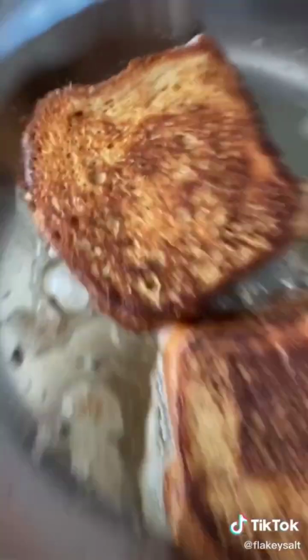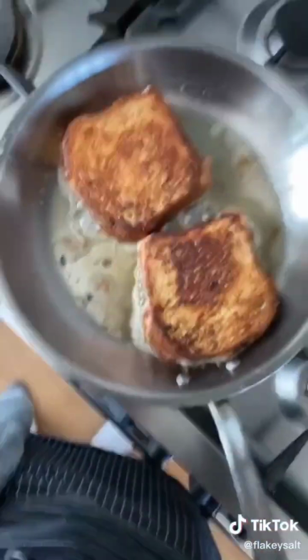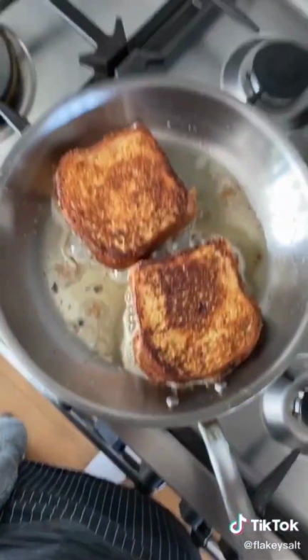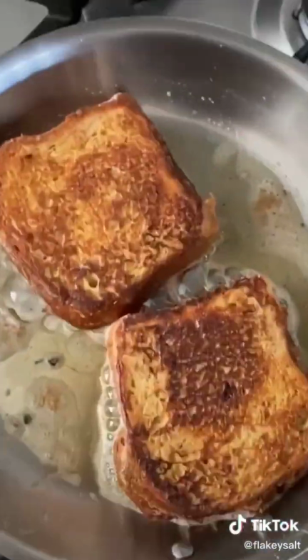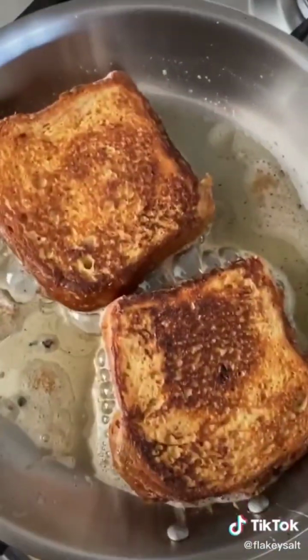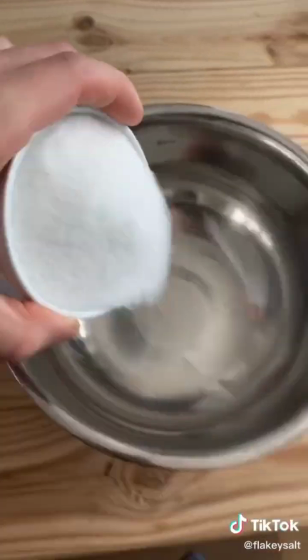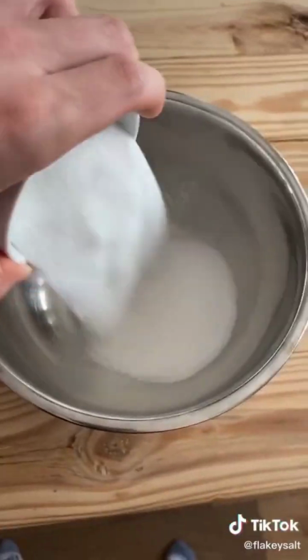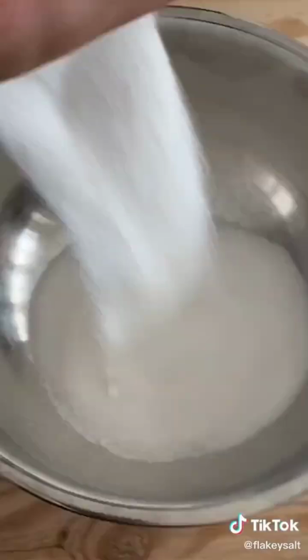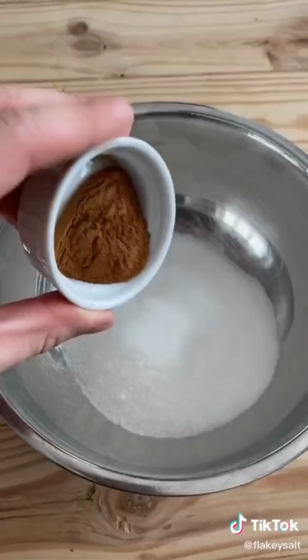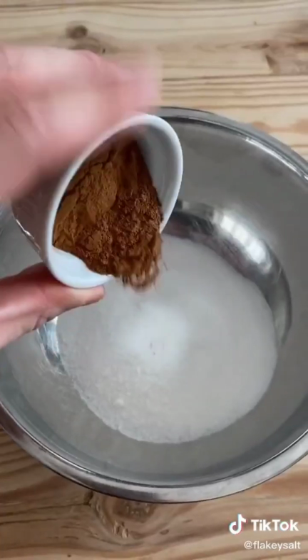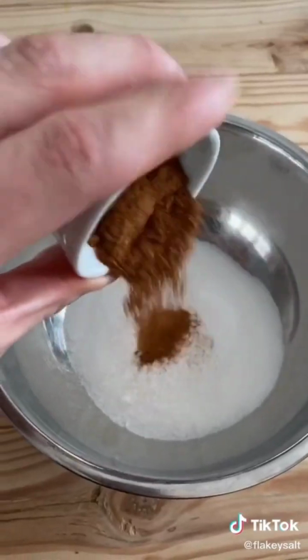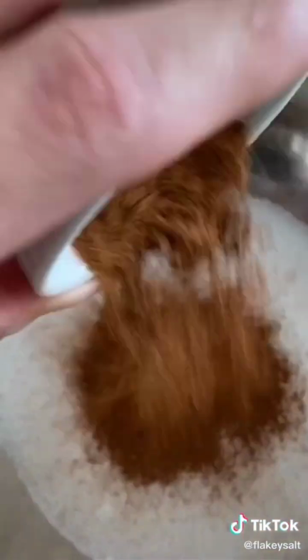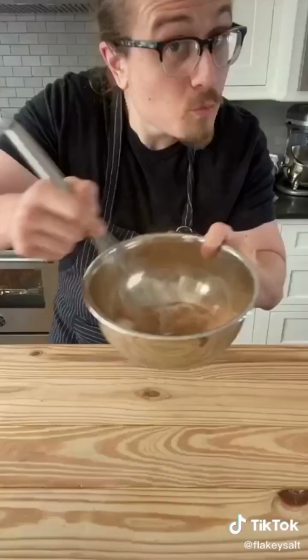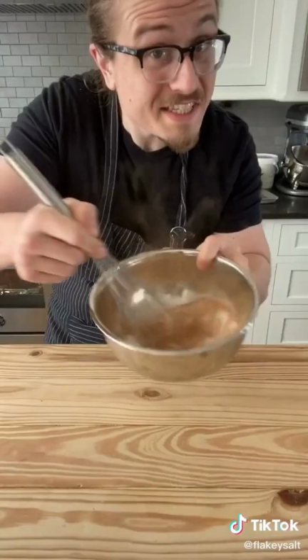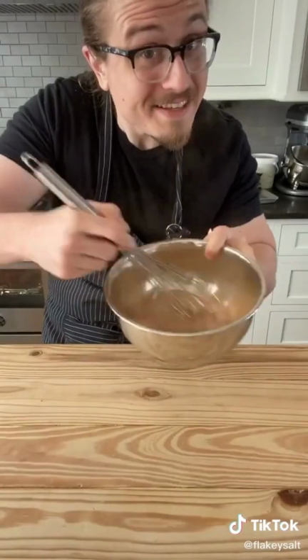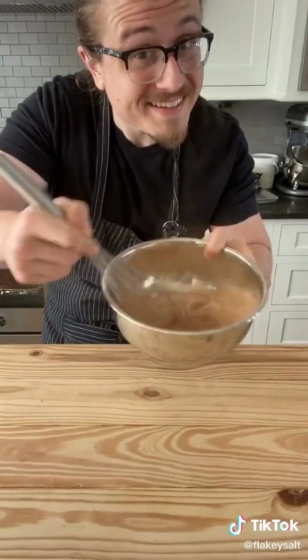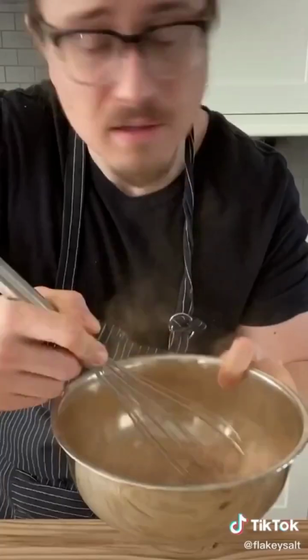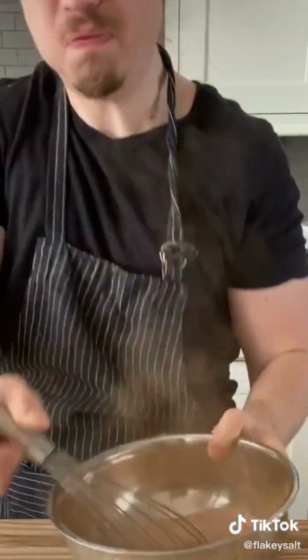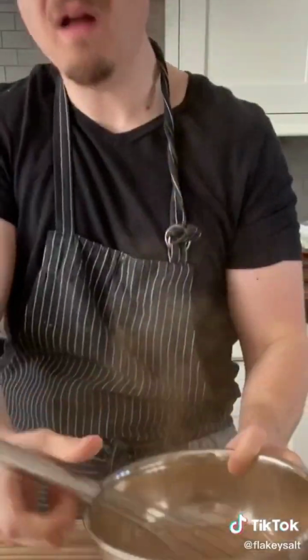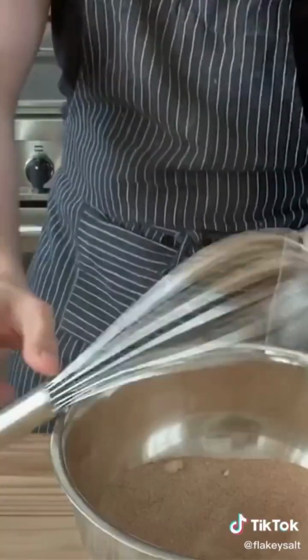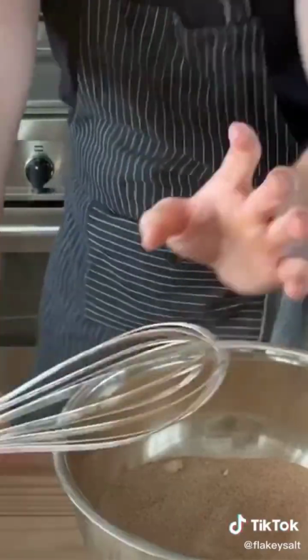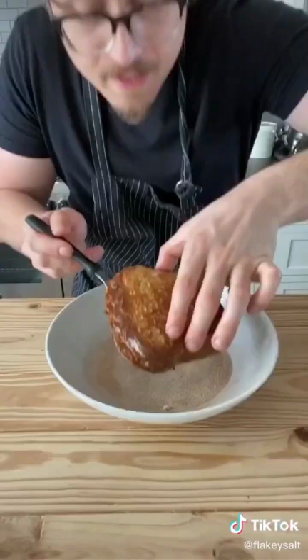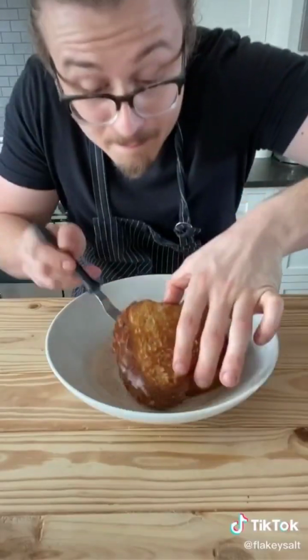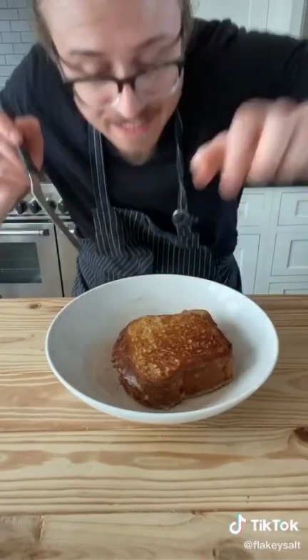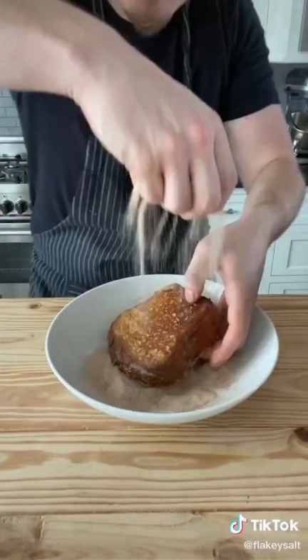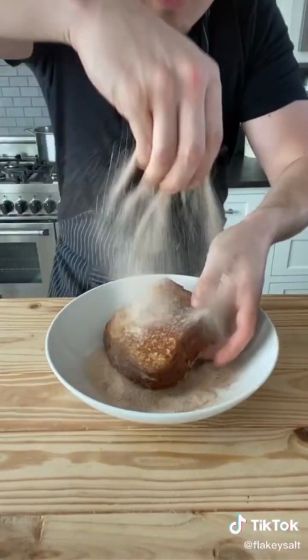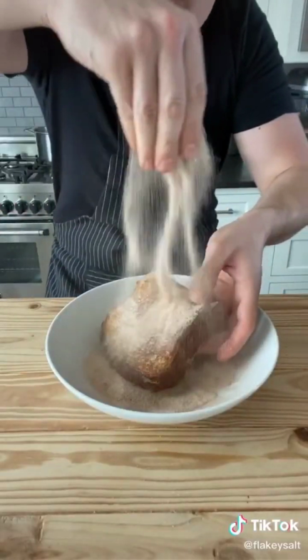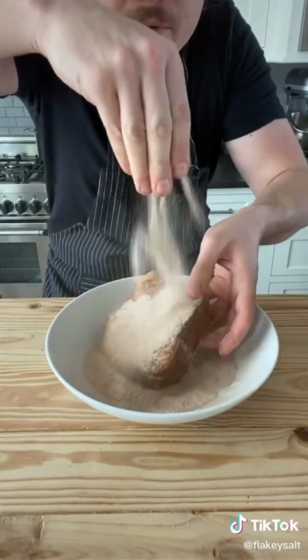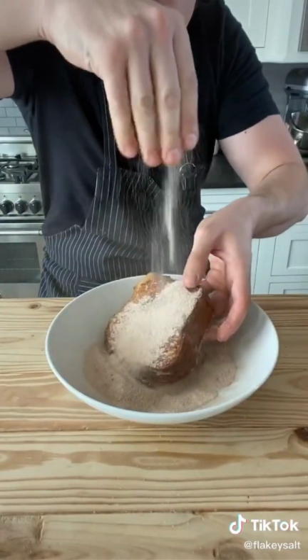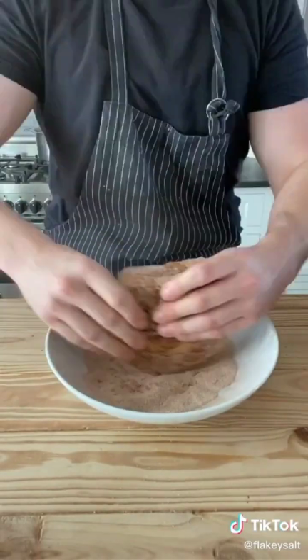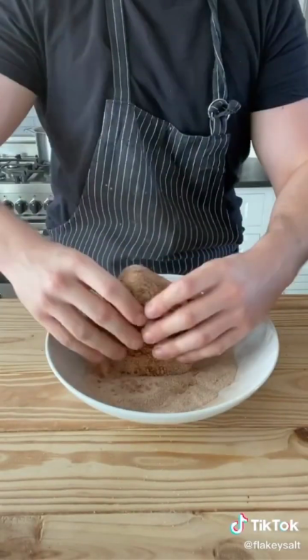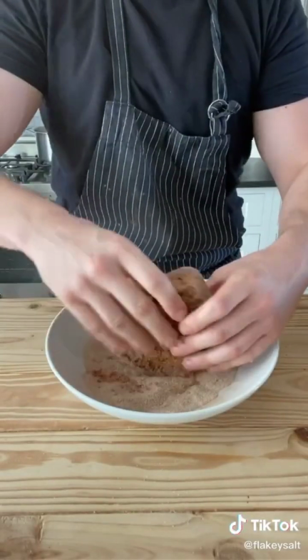Once both sides are done, make a cinnamon sugar mix: three quarter cup of sugar, two teaspoons of cinnamon. Immediately toss the french toast in cinnamon and sugar on all sides.